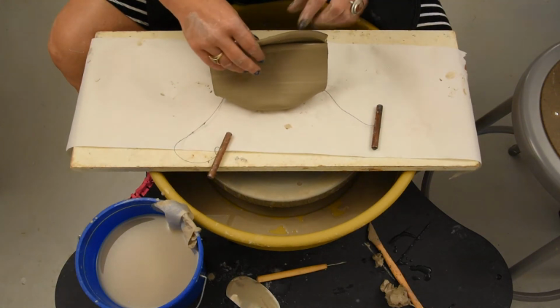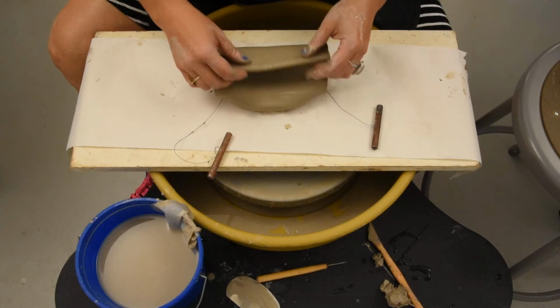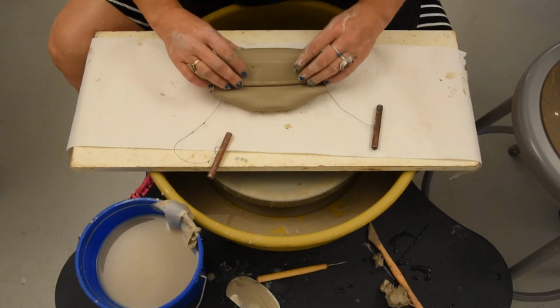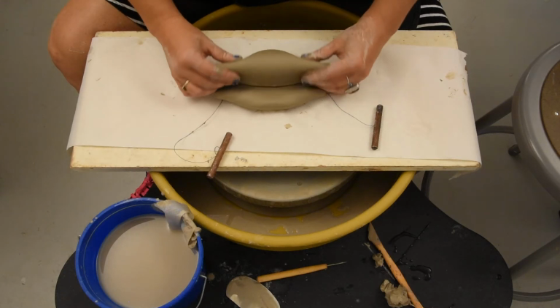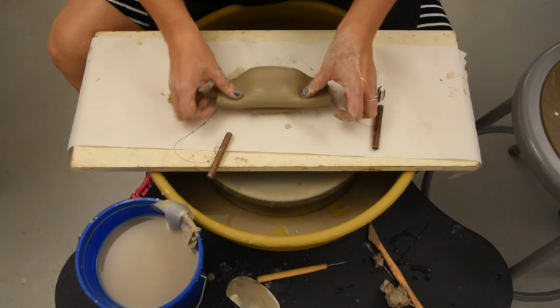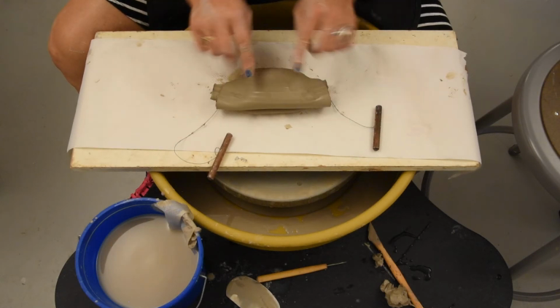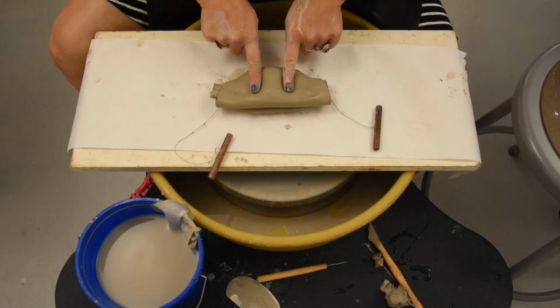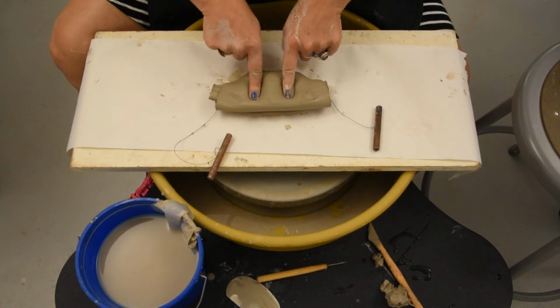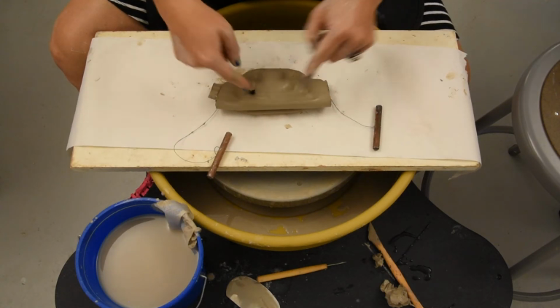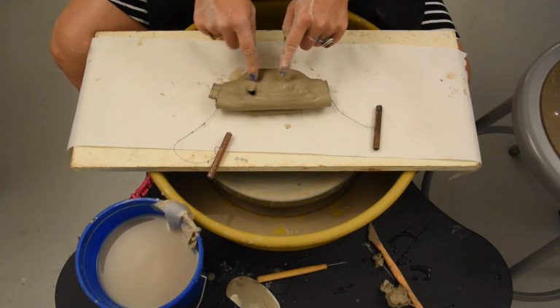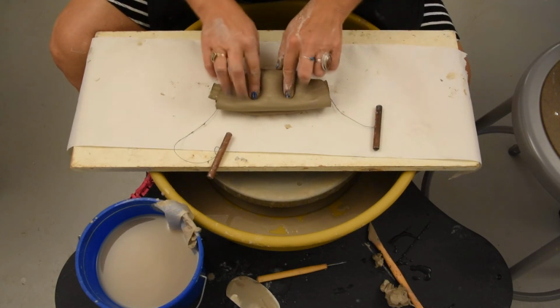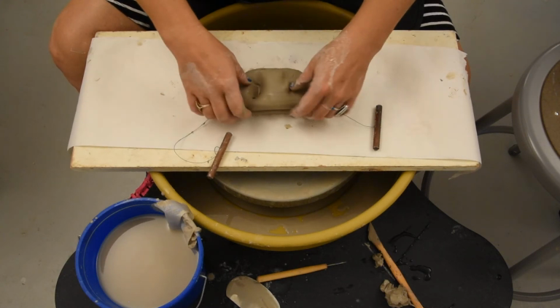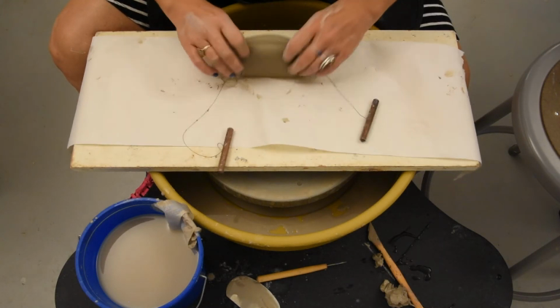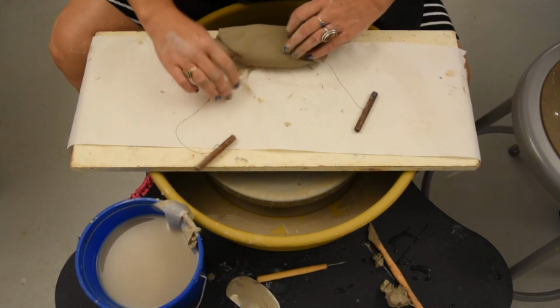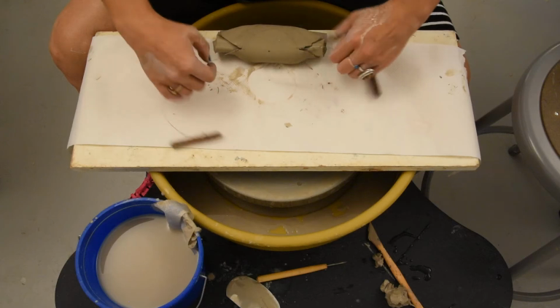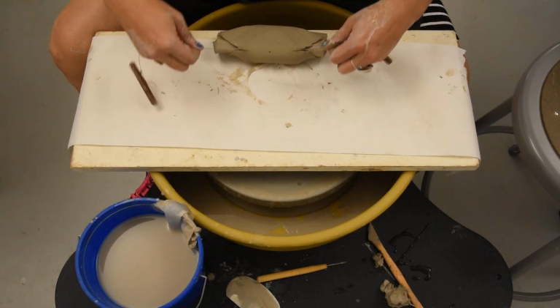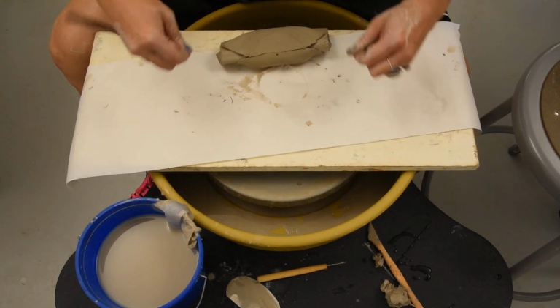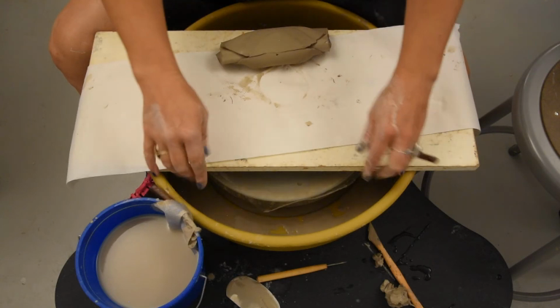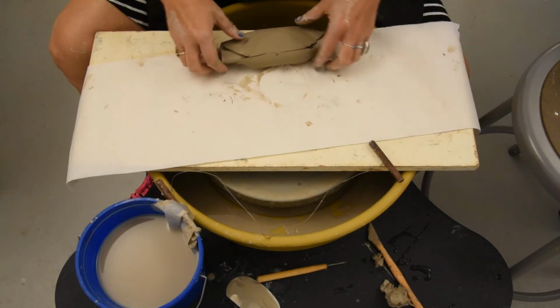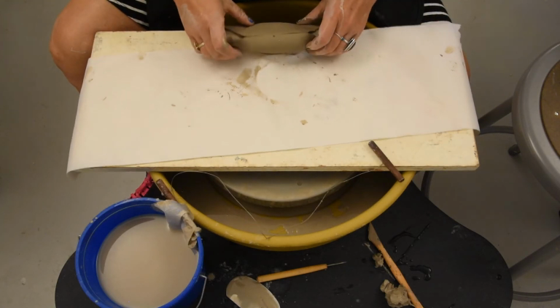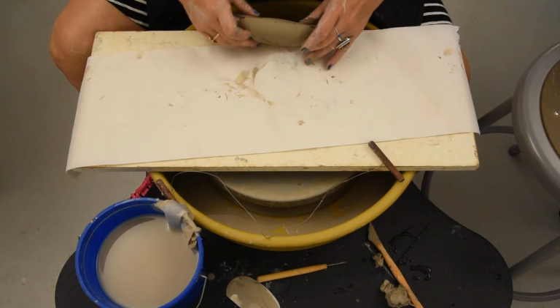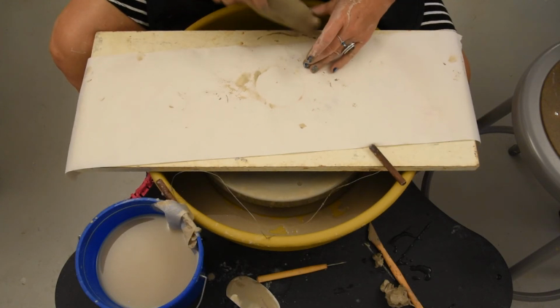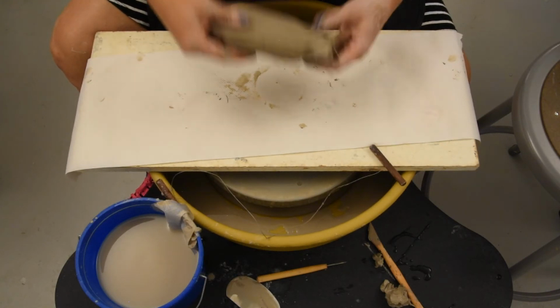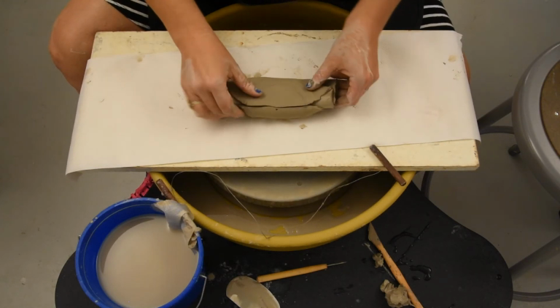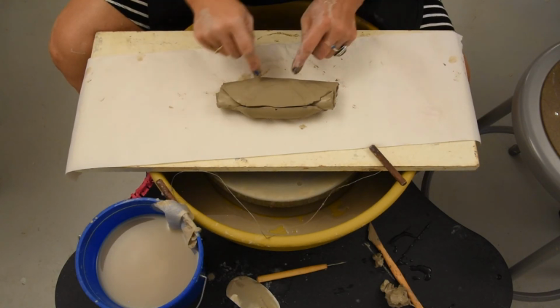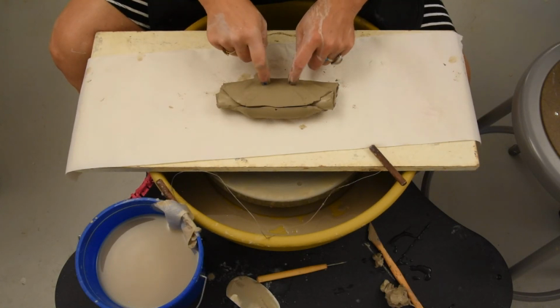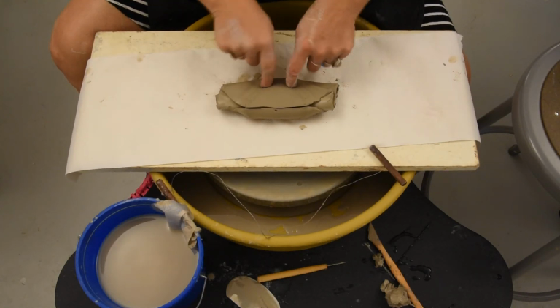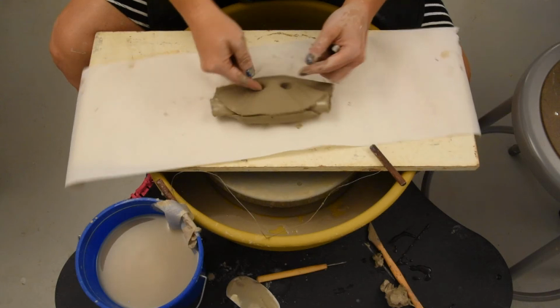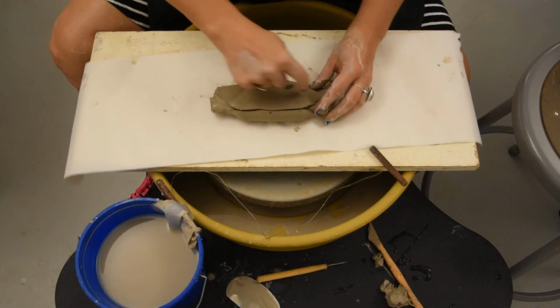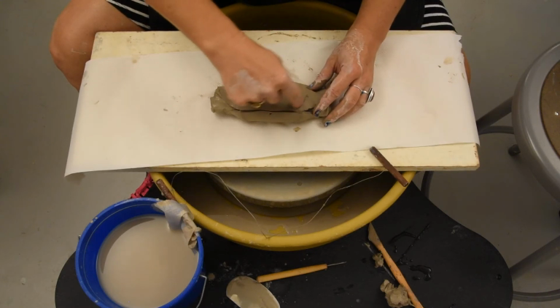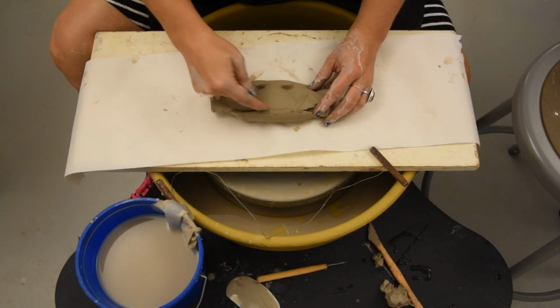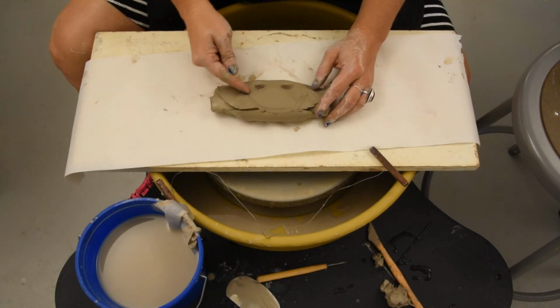And that is the conclusion. Let's put a little smiley face in this. This is the conclusion of my throwing demo. Have a nice day.